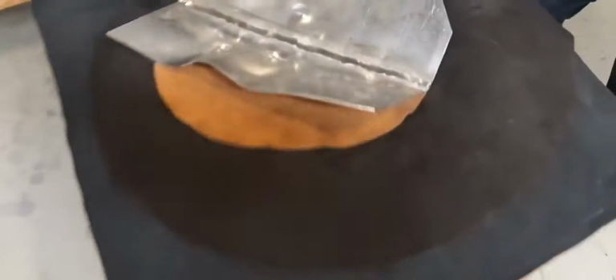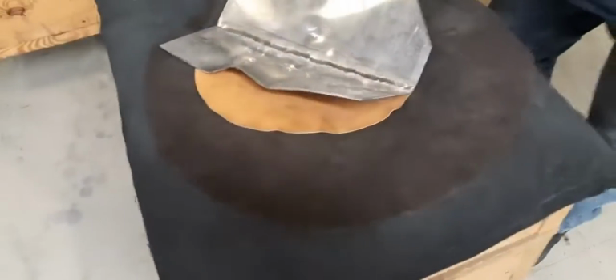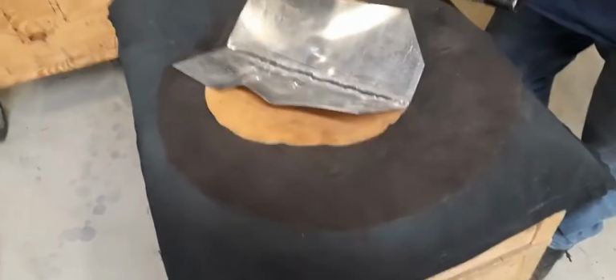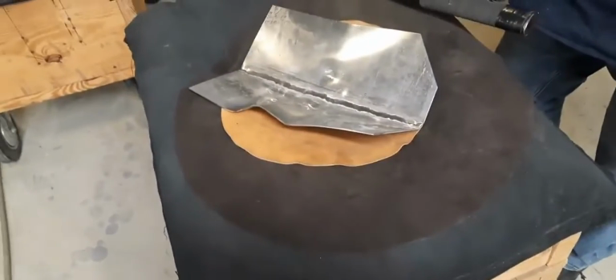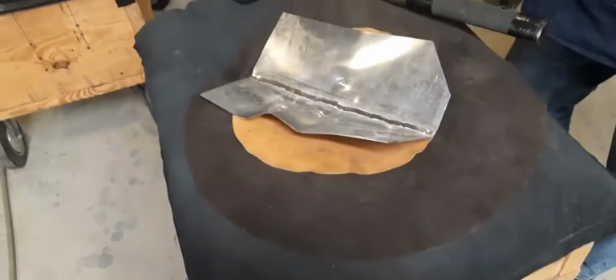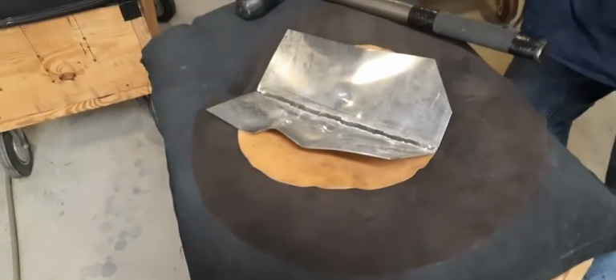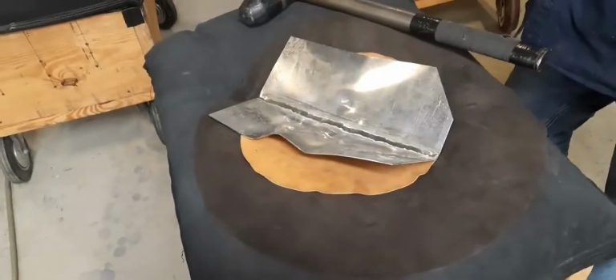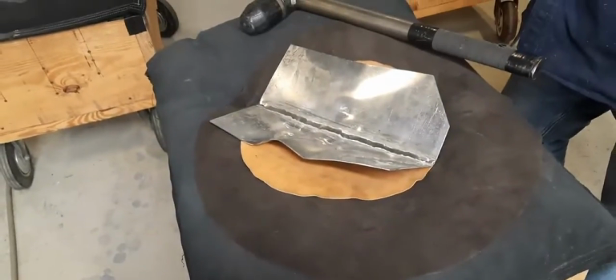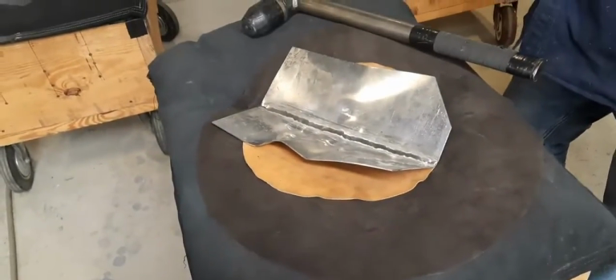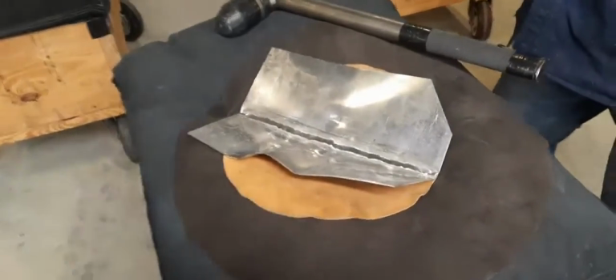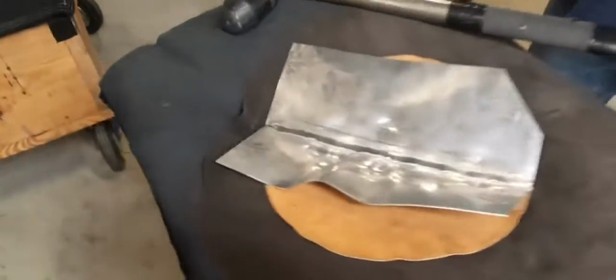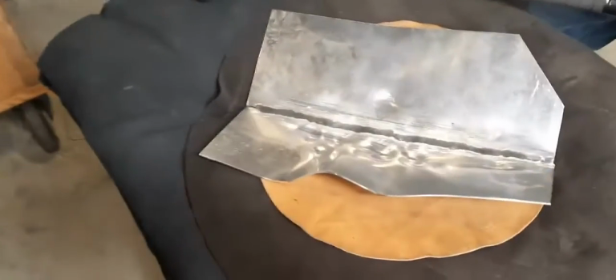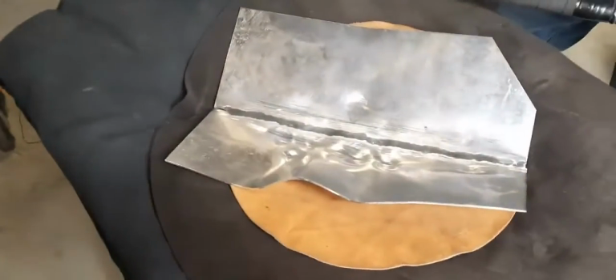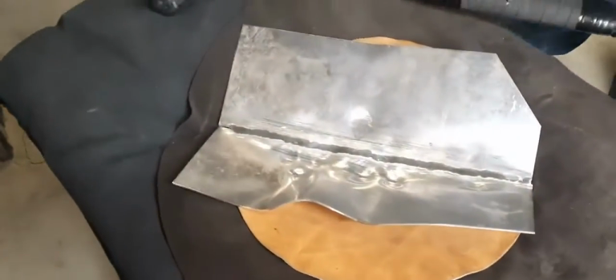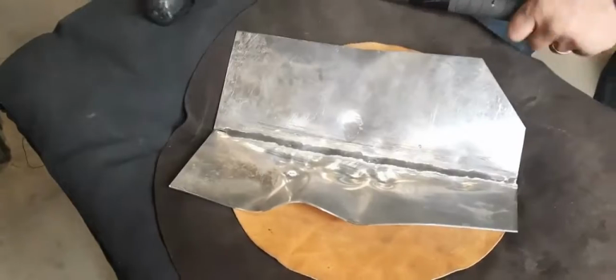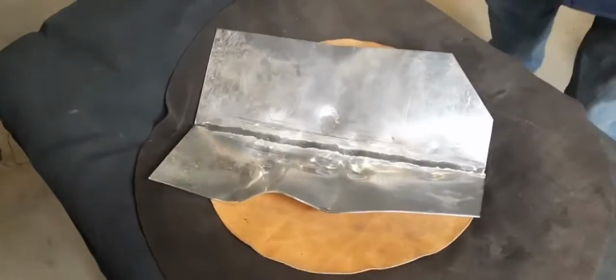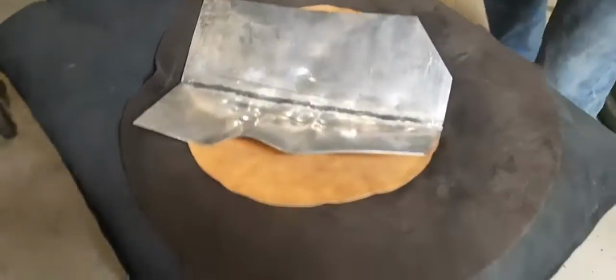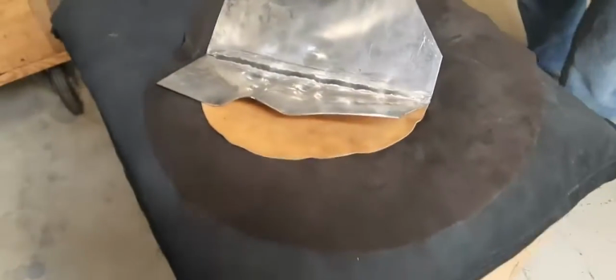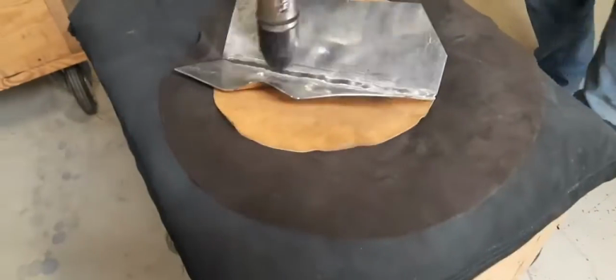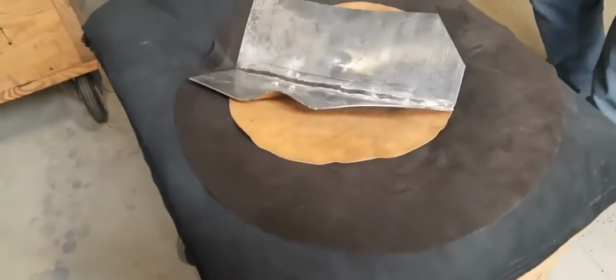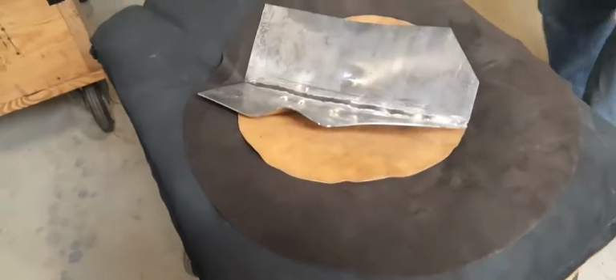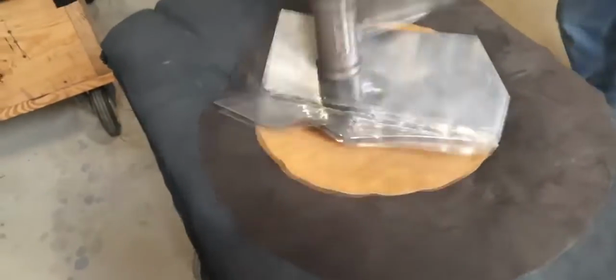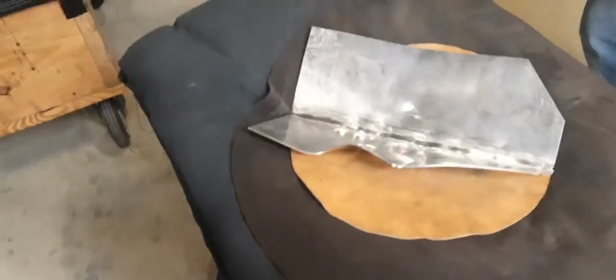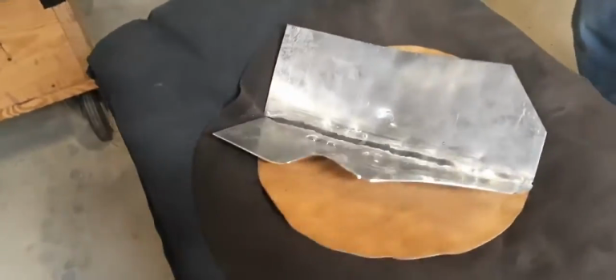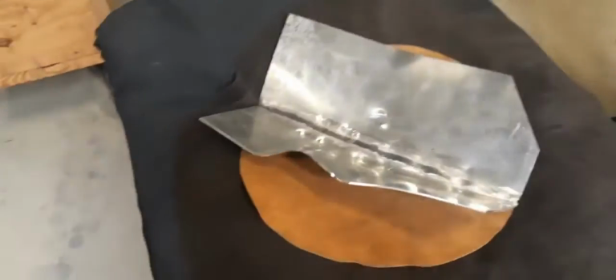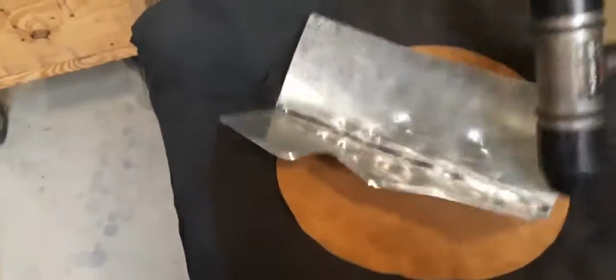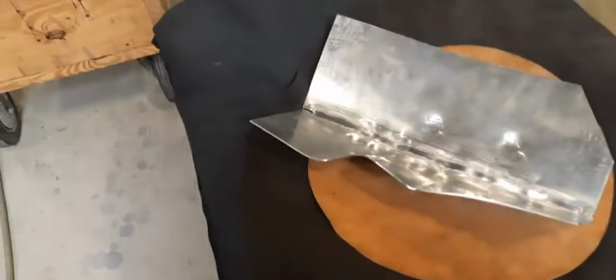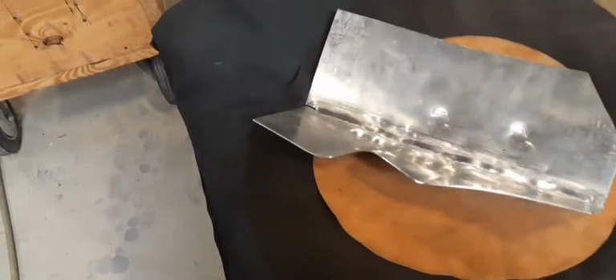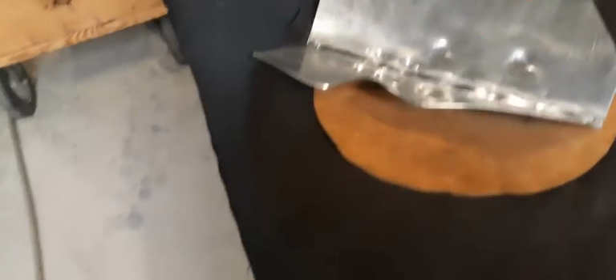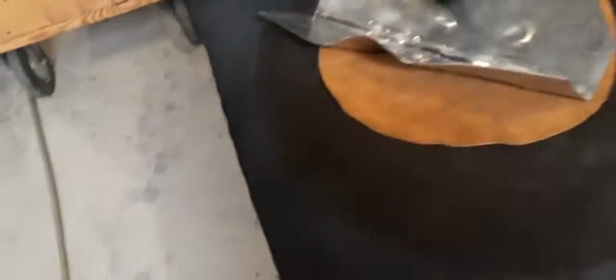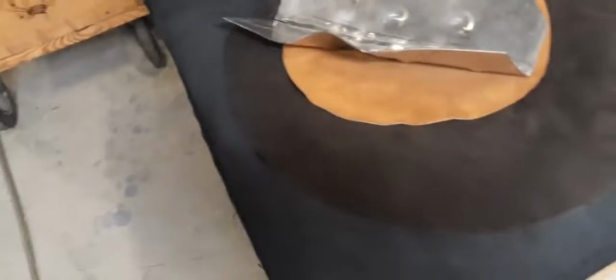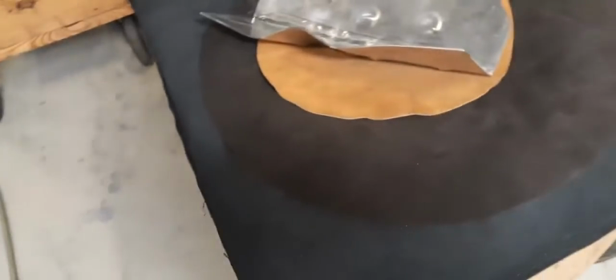This is my torture test to make sure that the weld is as good as the parent metal. Hit it again, Tom. Let's see what we get. So purposely try to break it.